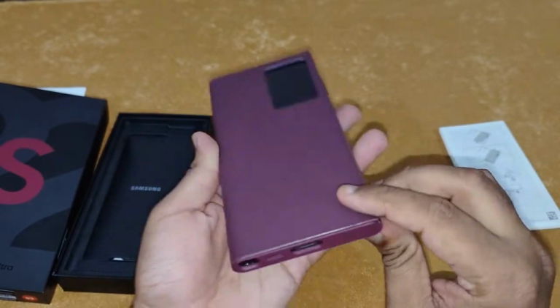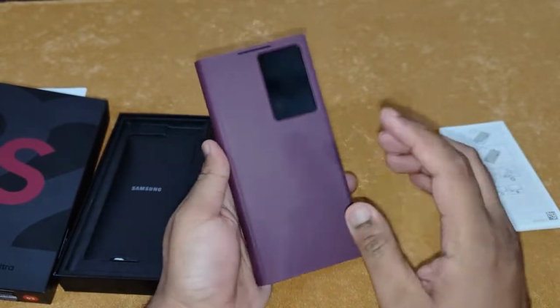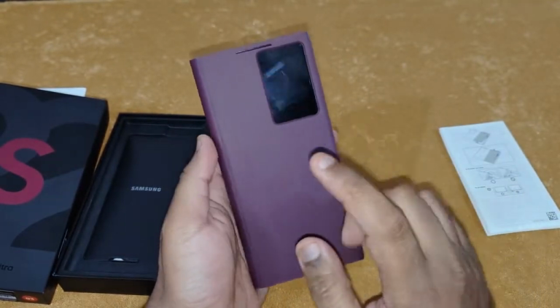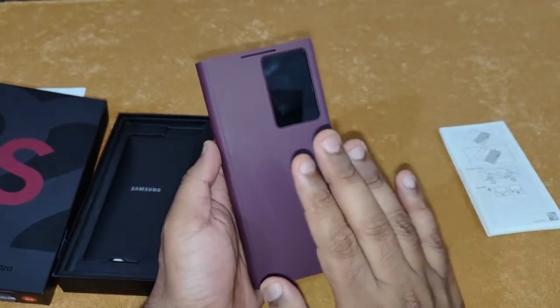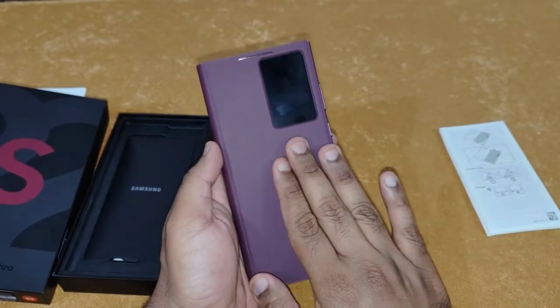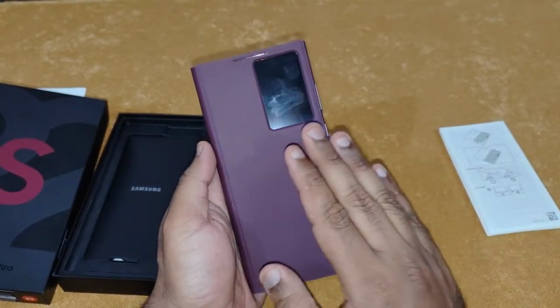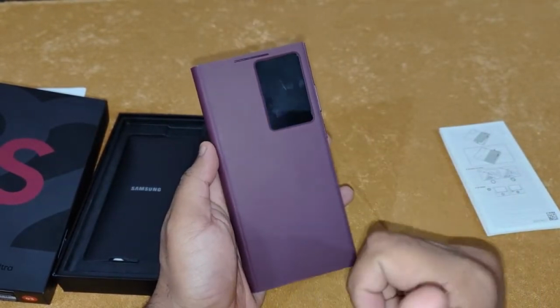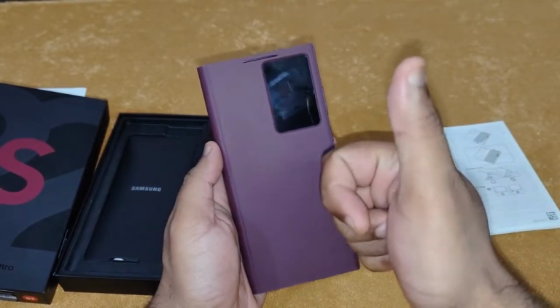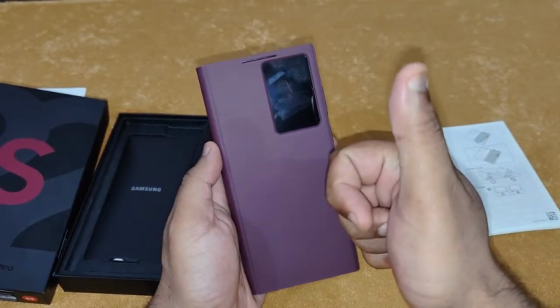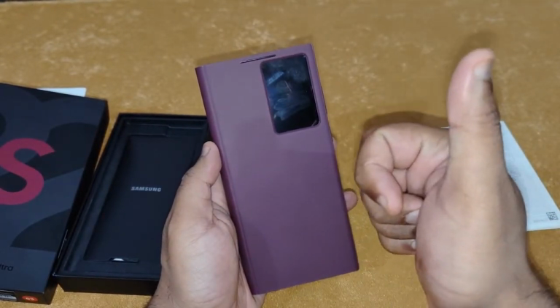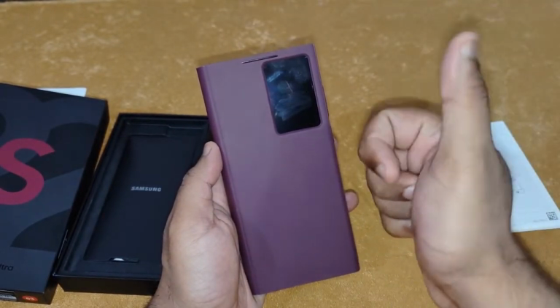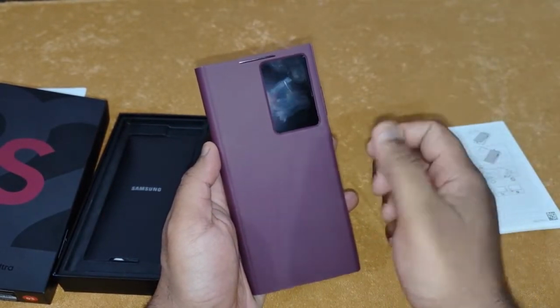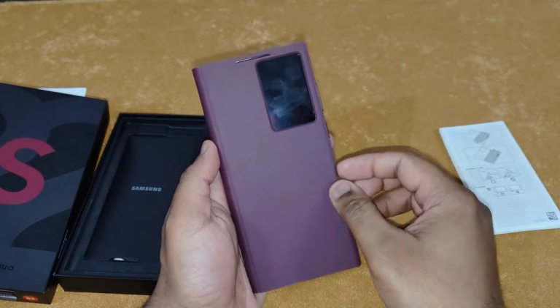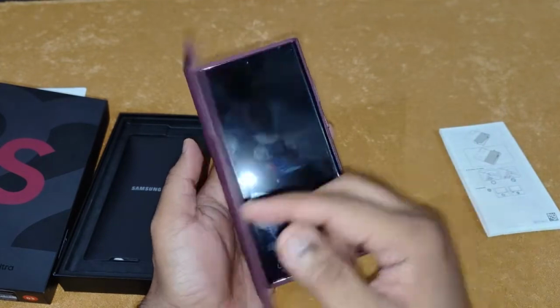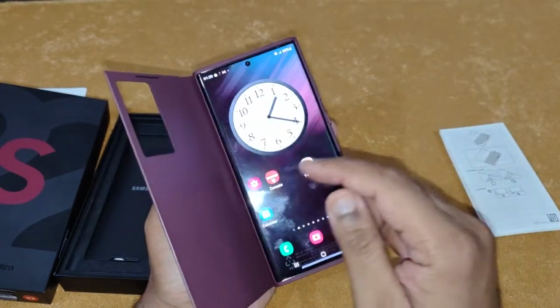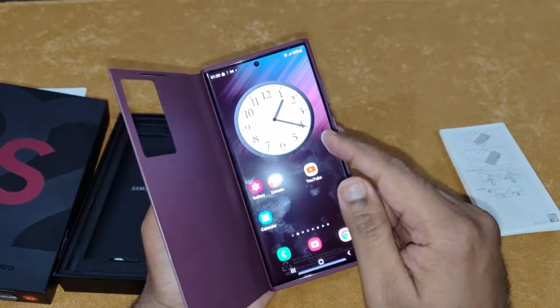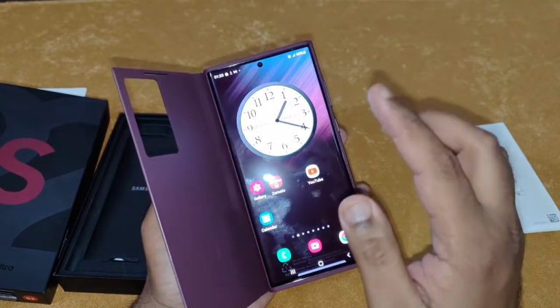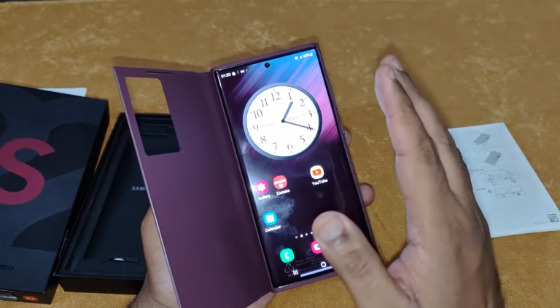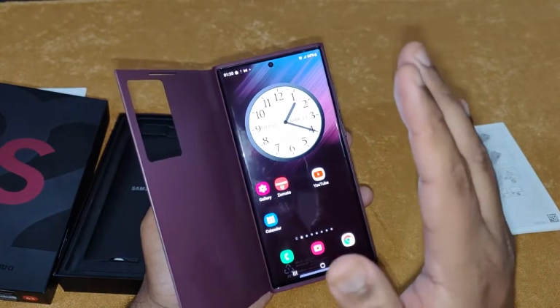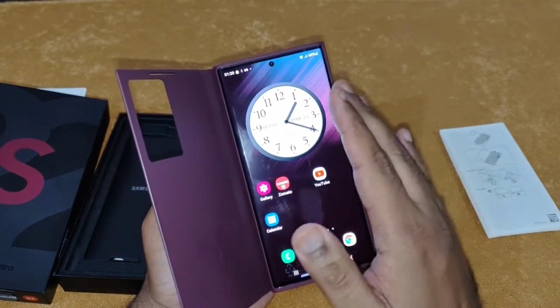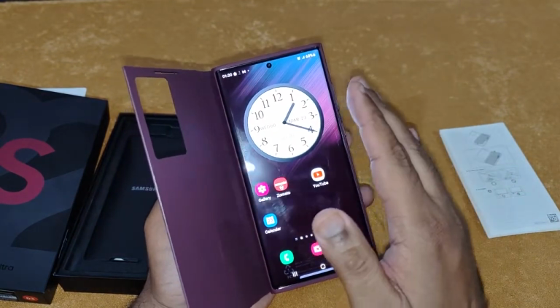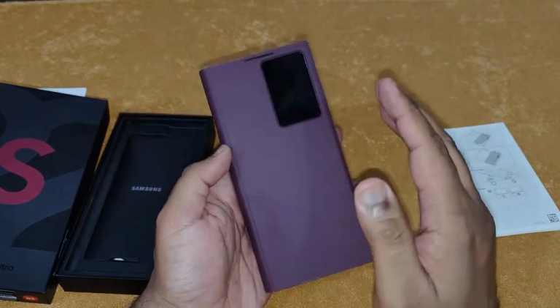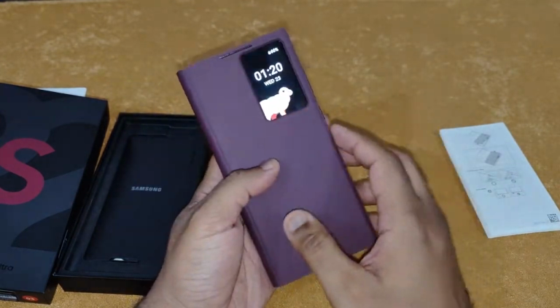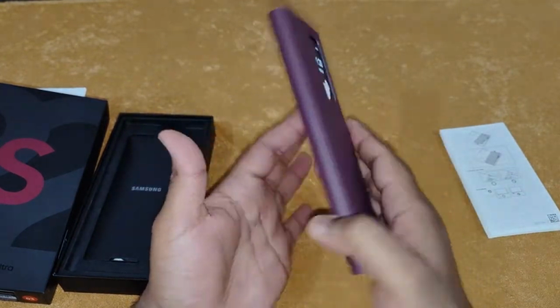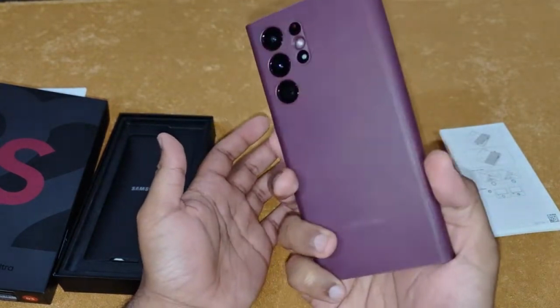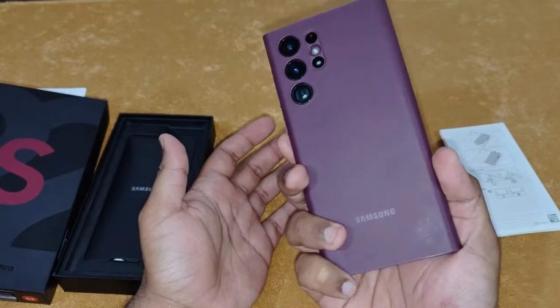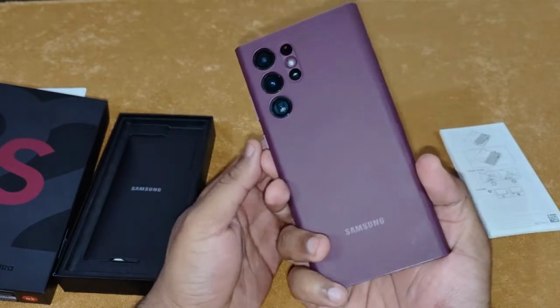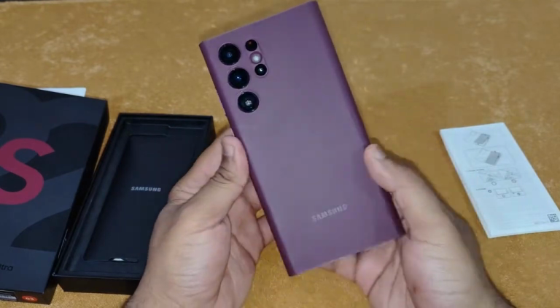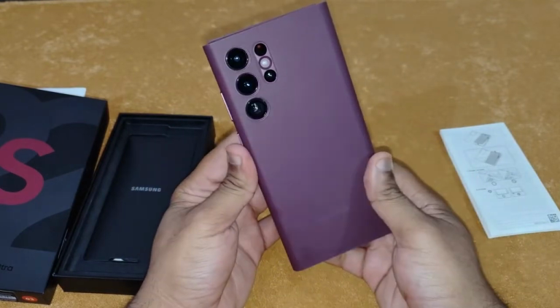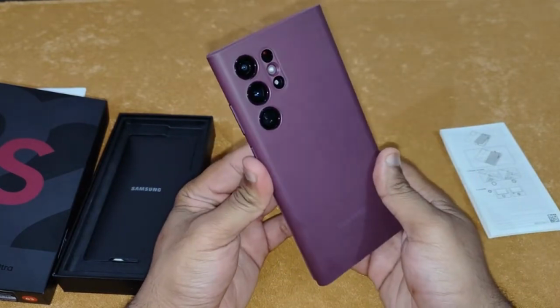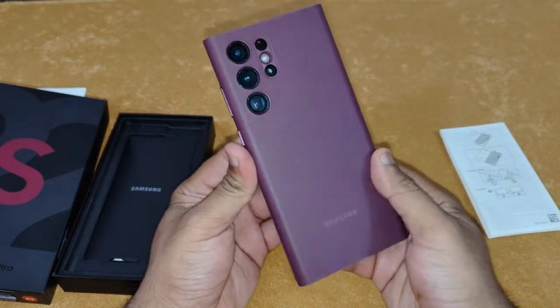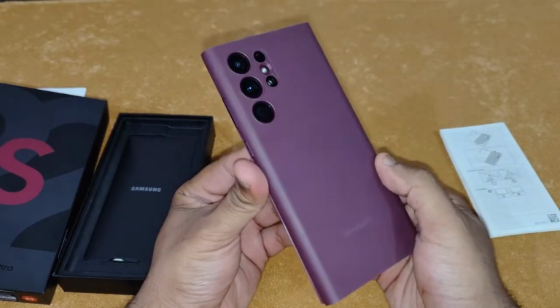So all in all, I would say that this case is the perfect case for the Galaxy S22 Ultra. I would suggest you buy this case — it's a must-have case for your Galaxy S22 Ultra.